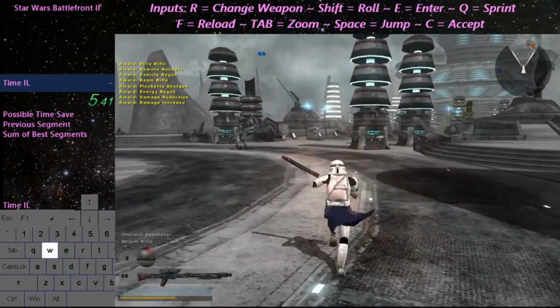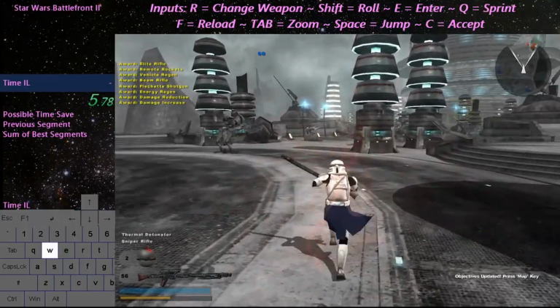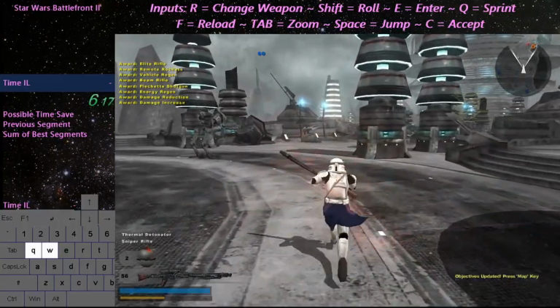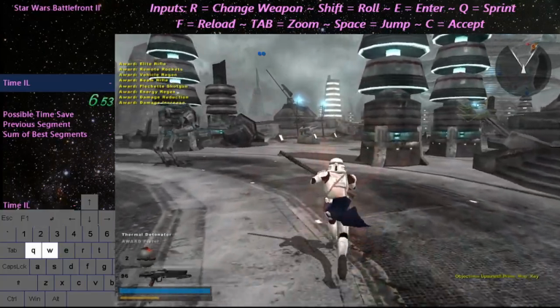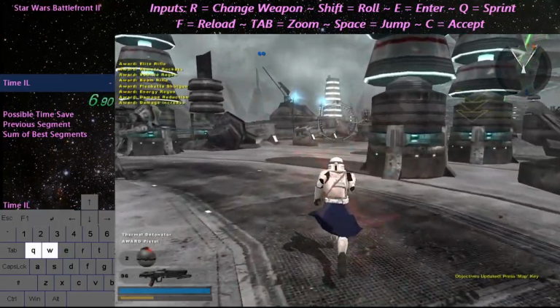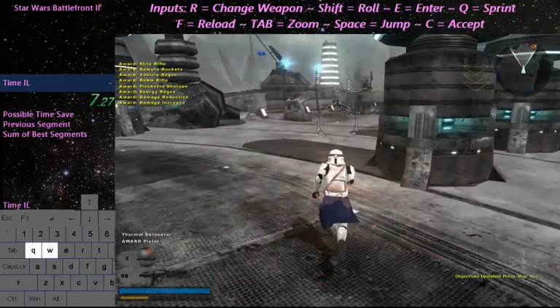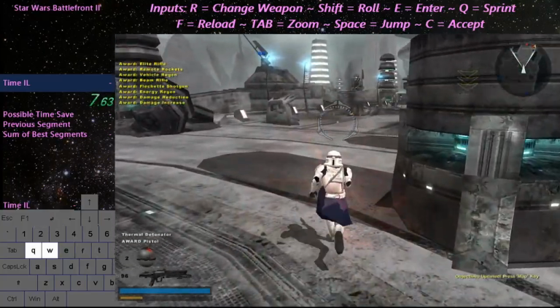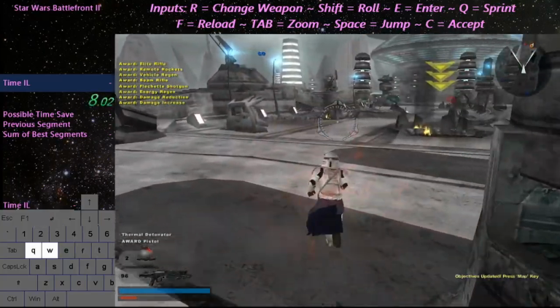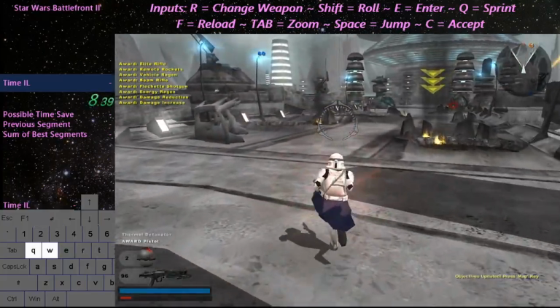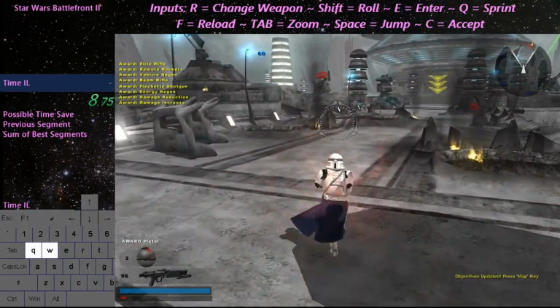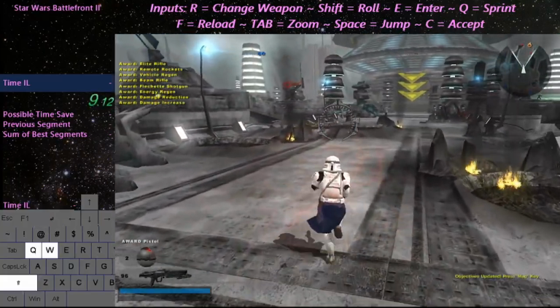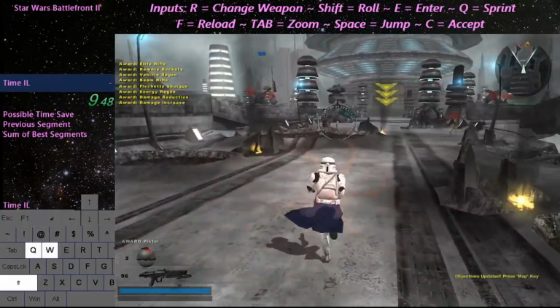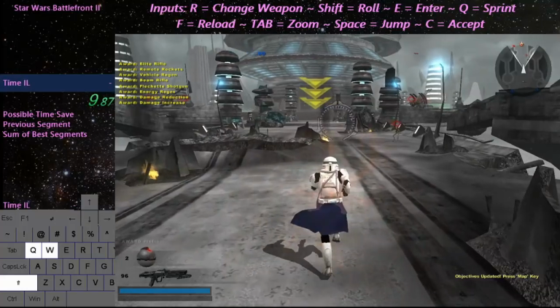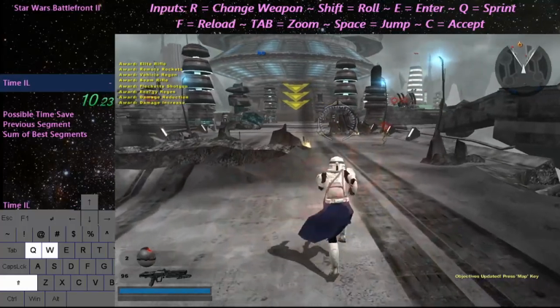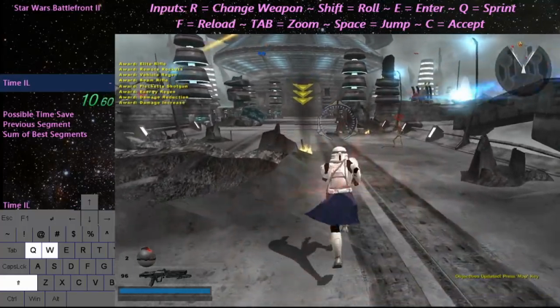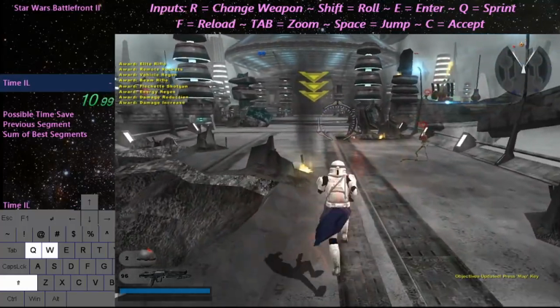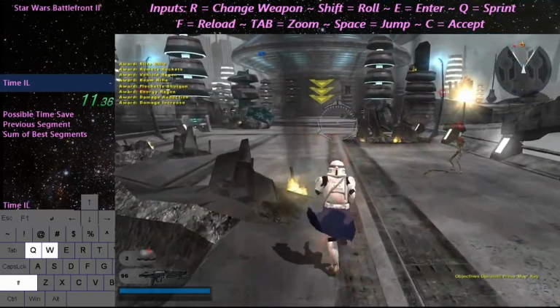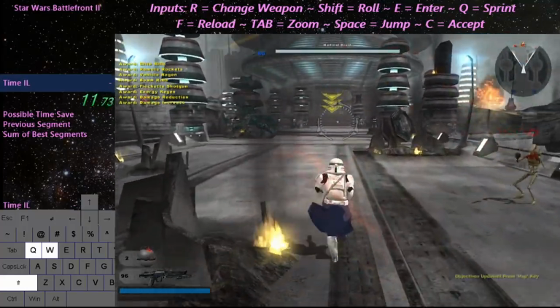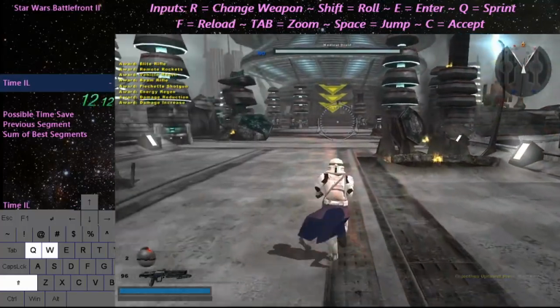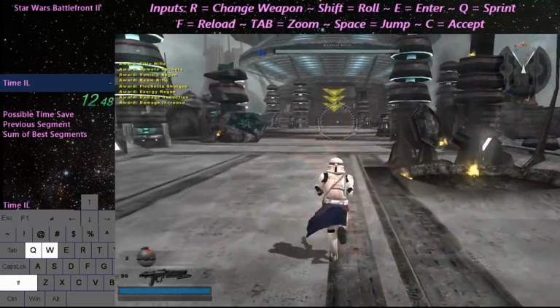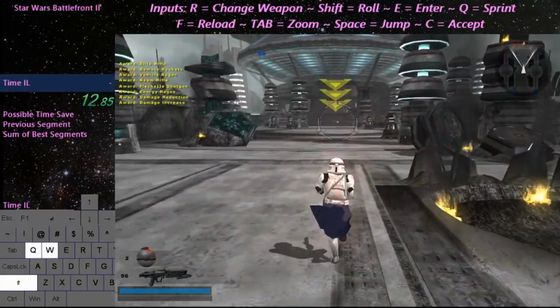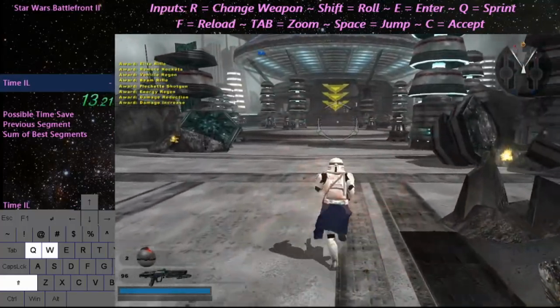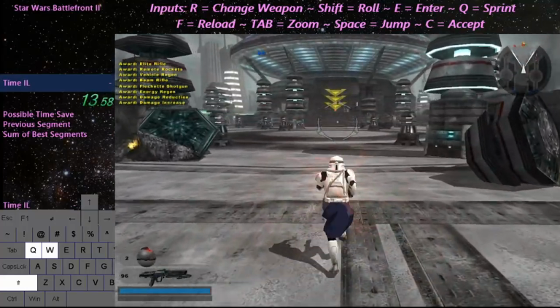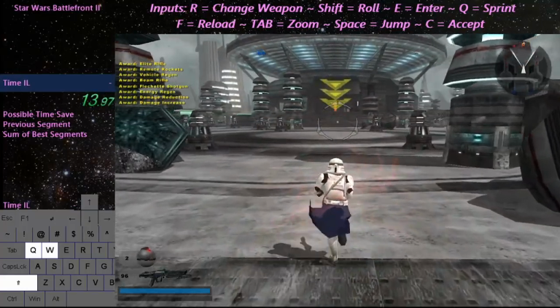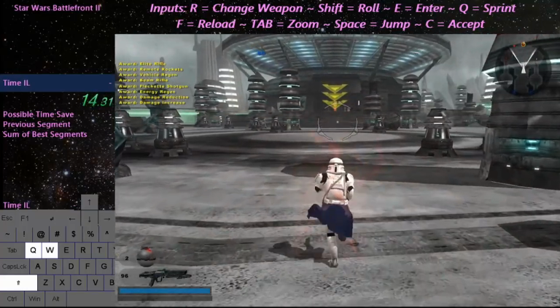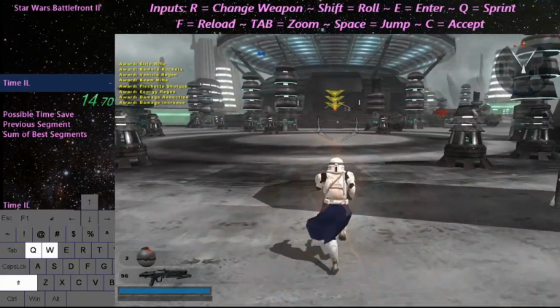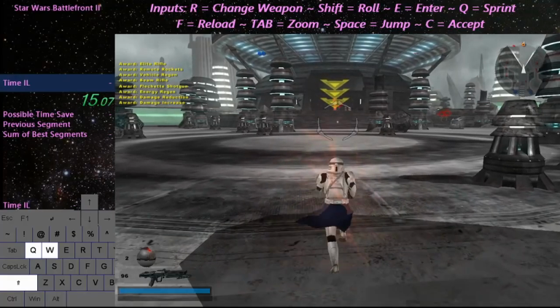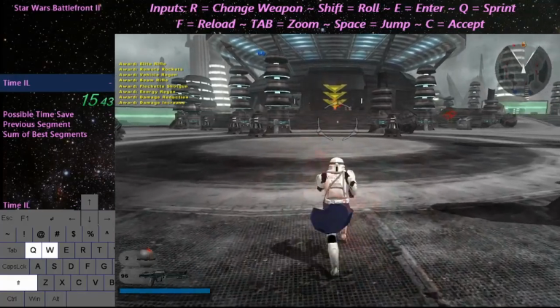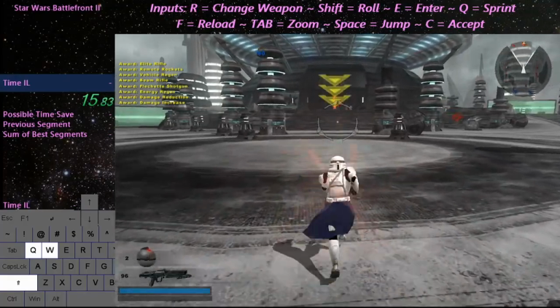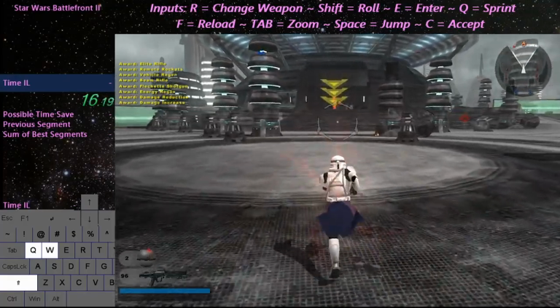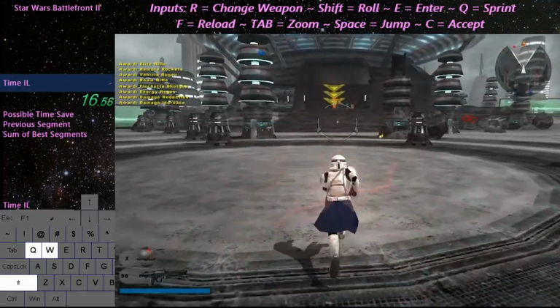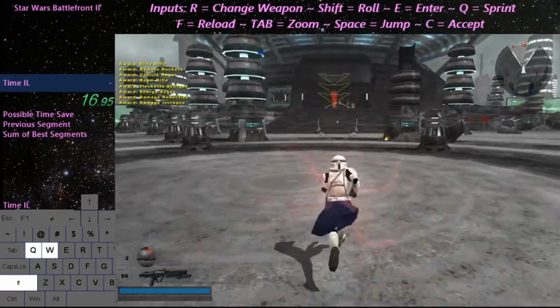All right, men. Today's target is an energy collector on the northern section of the platform. If we can take it down, production facilities in the area will grind to a halt. Let's move them out.